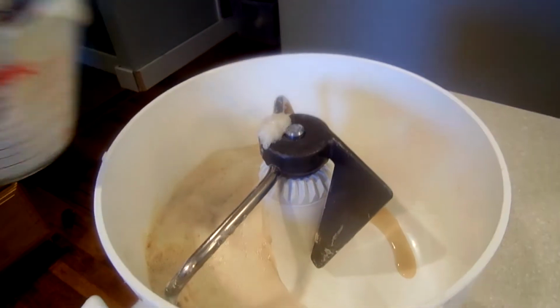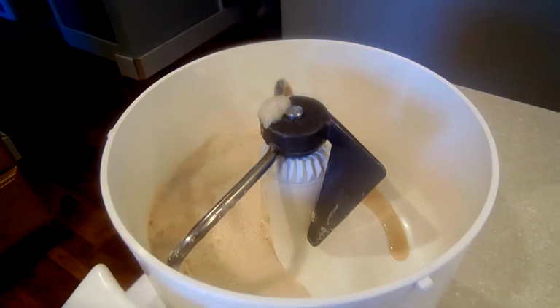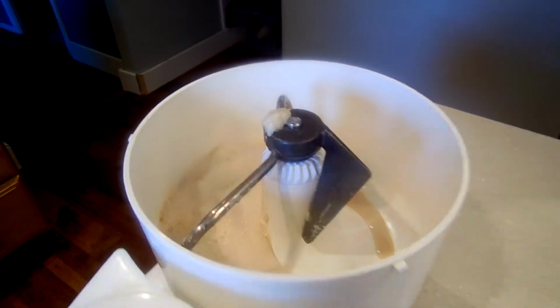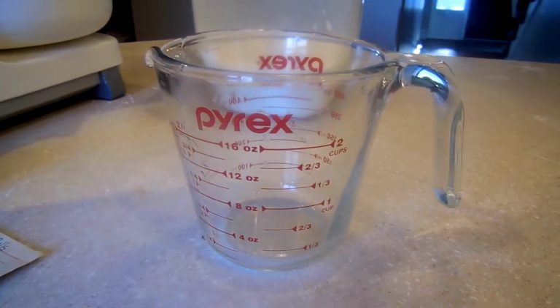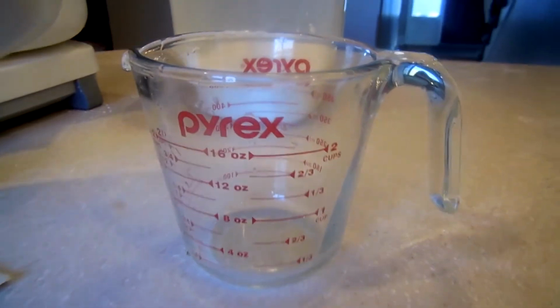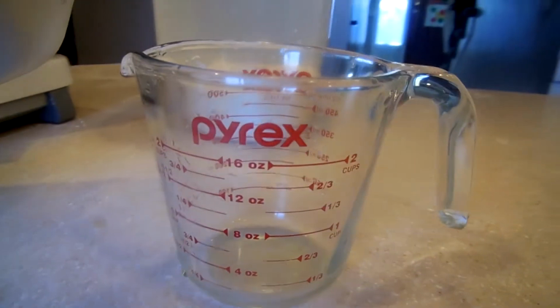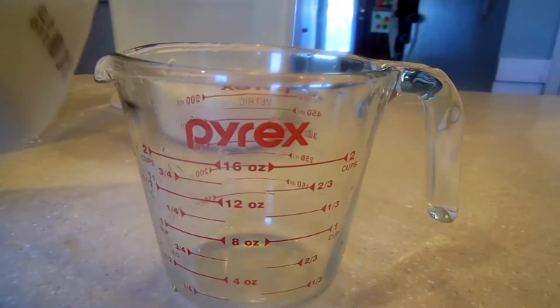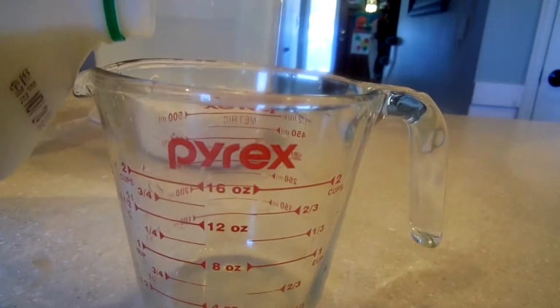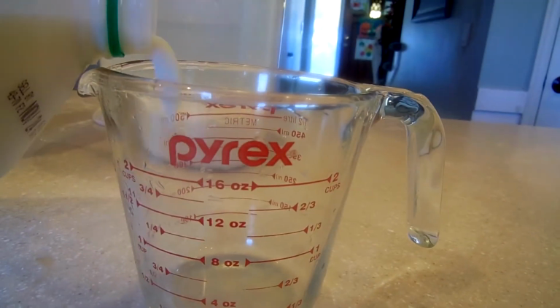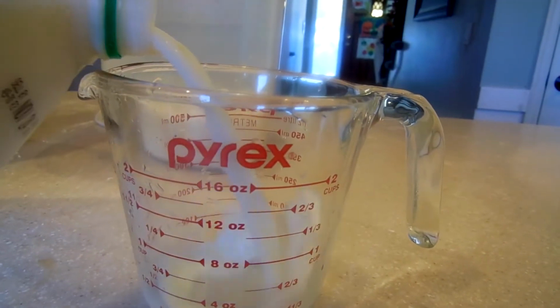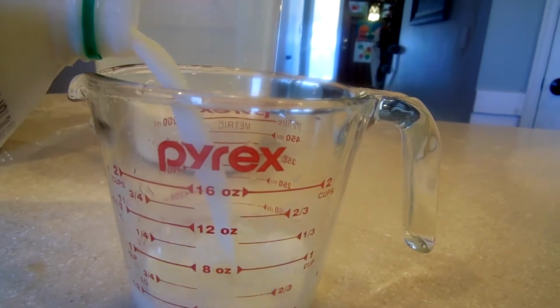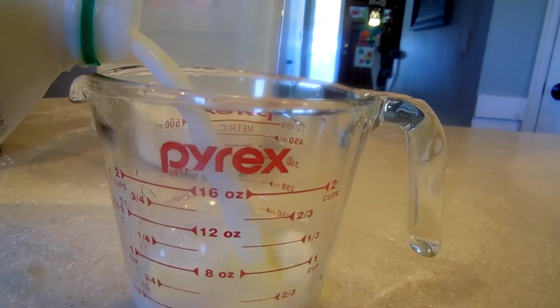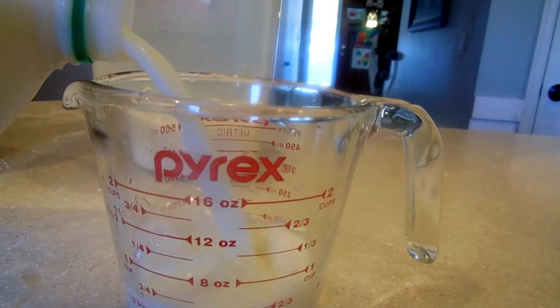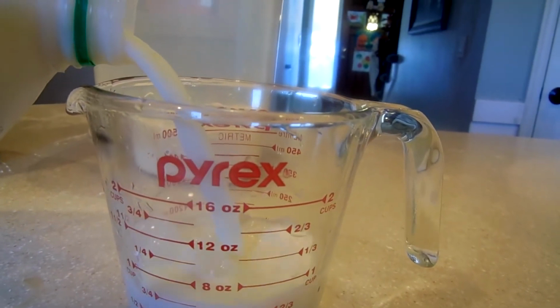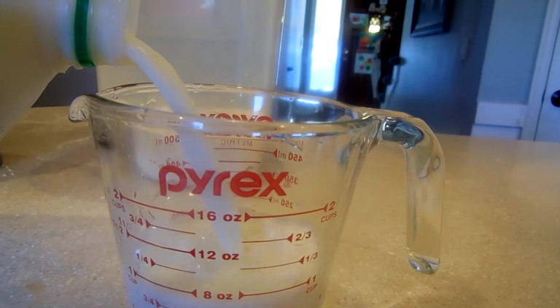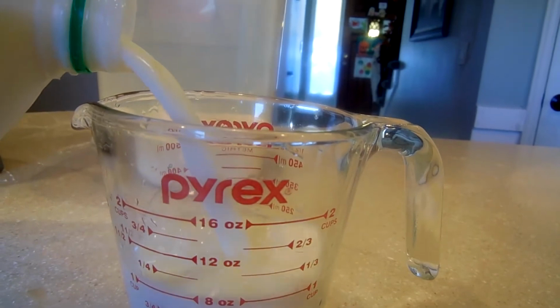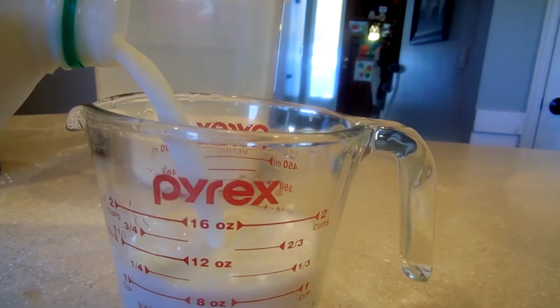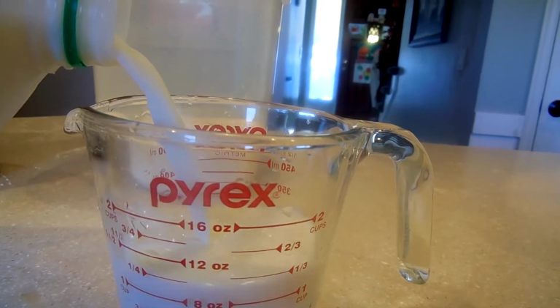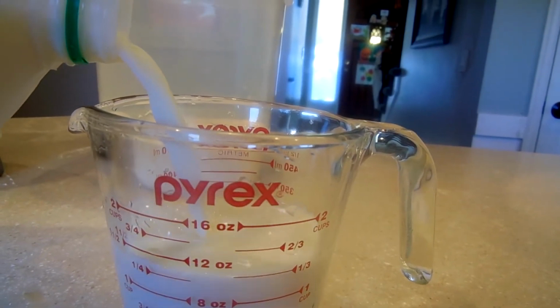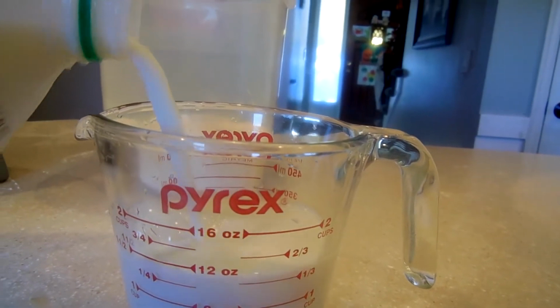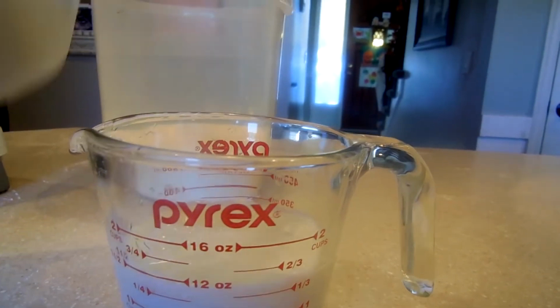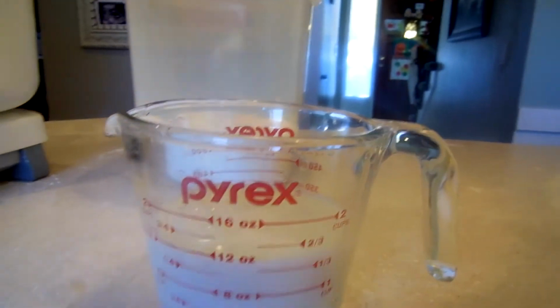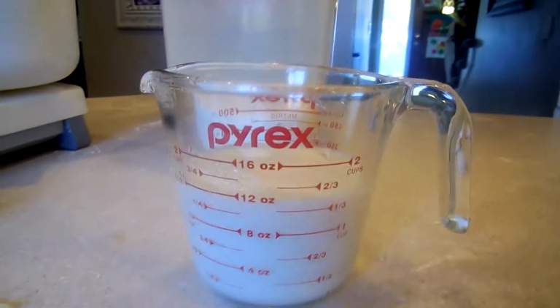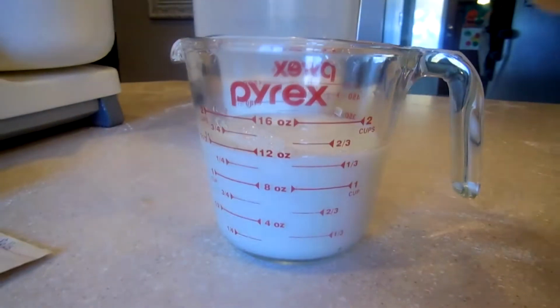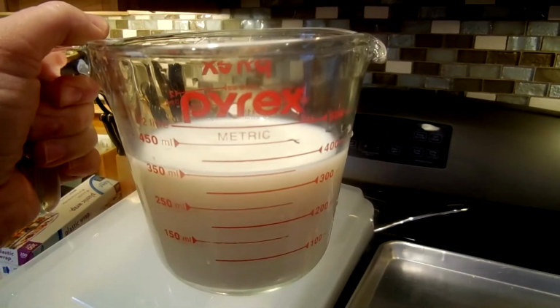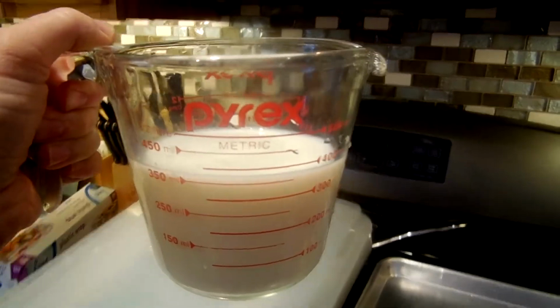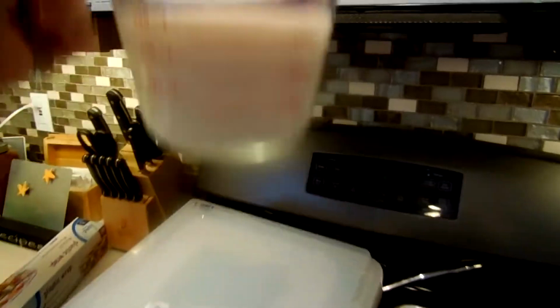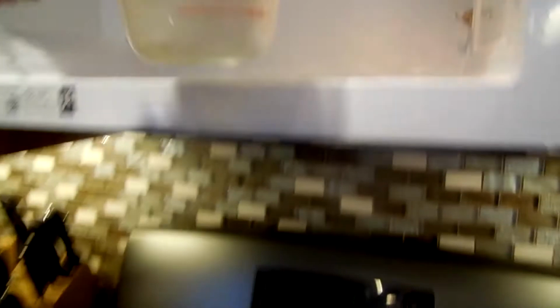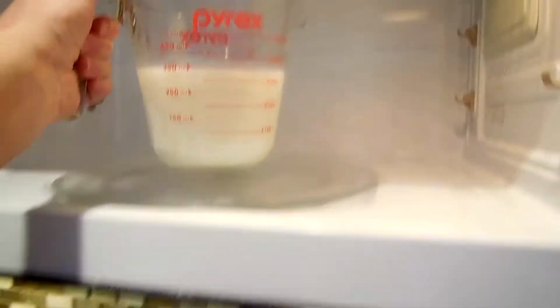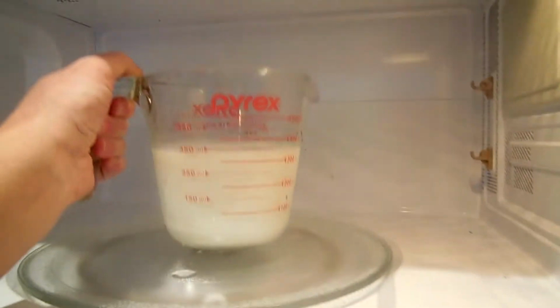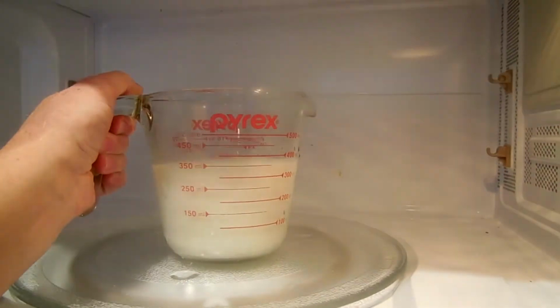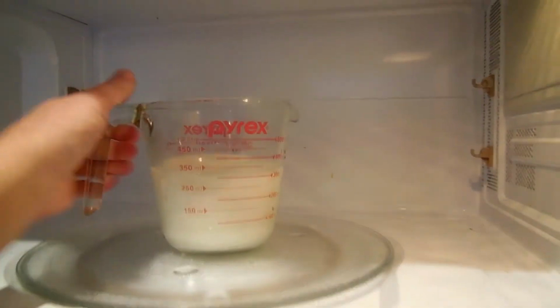Then you're going to take your cup and a half of milk and put it in a microwave-safe measuring container. Place it in your microwave and warm it up for about a minute.